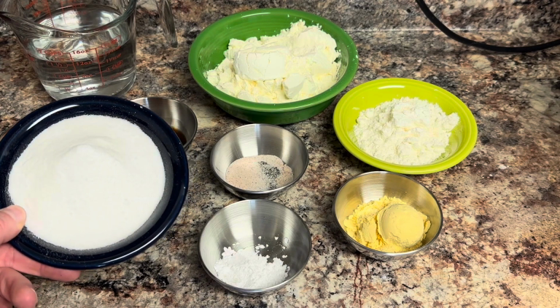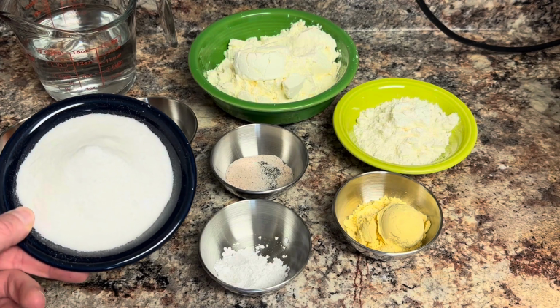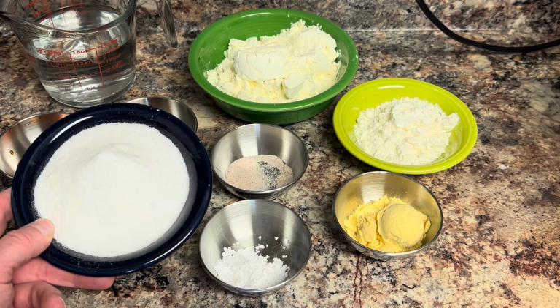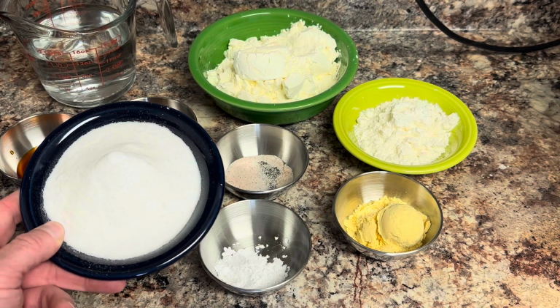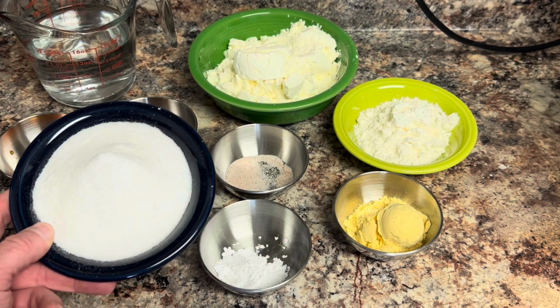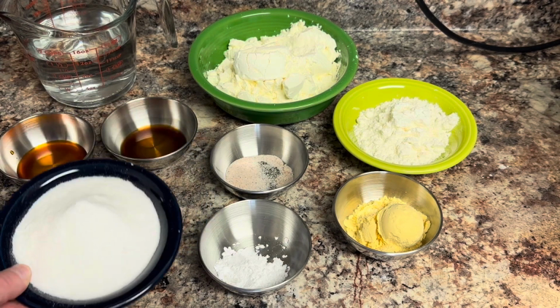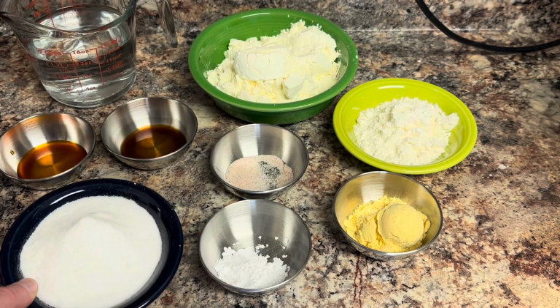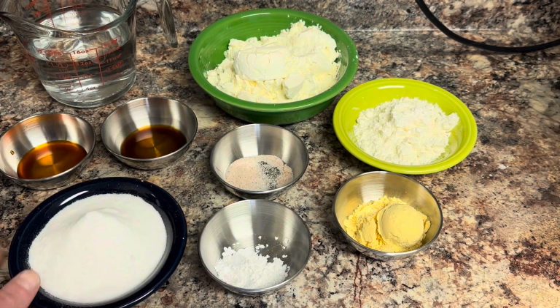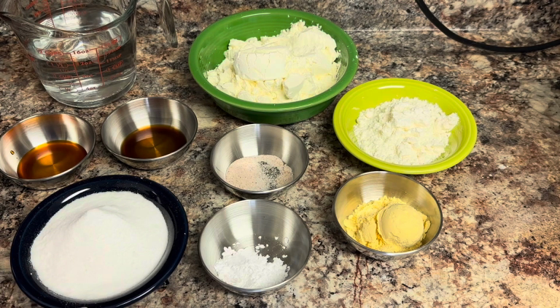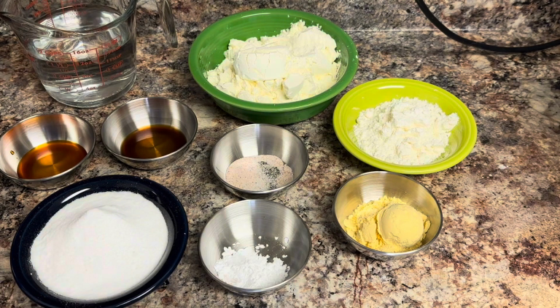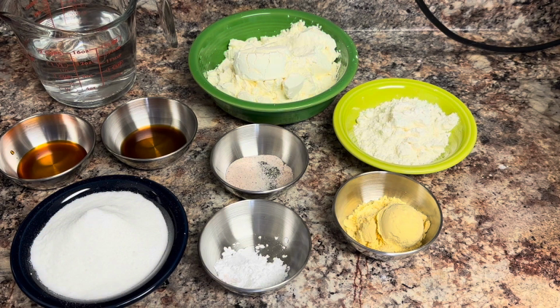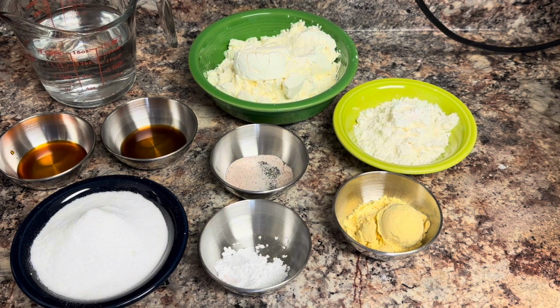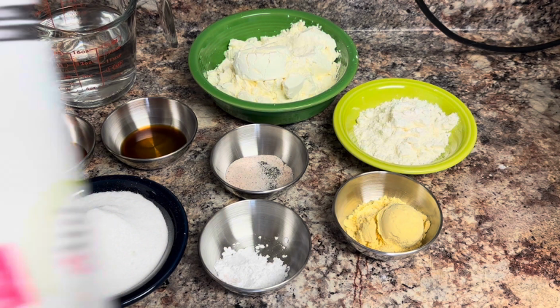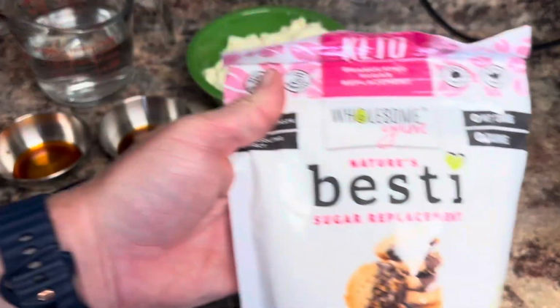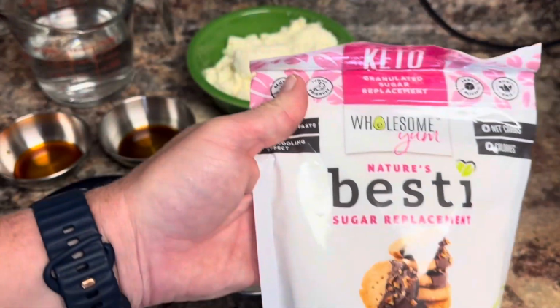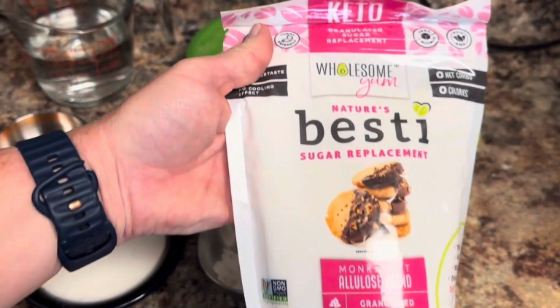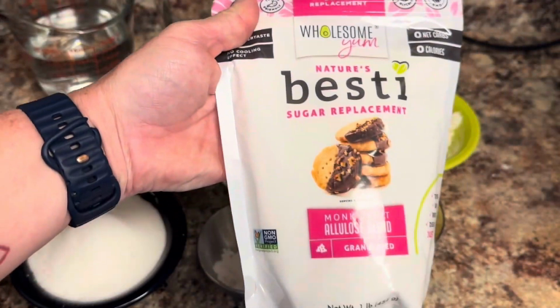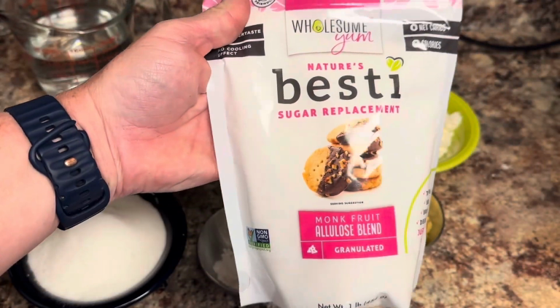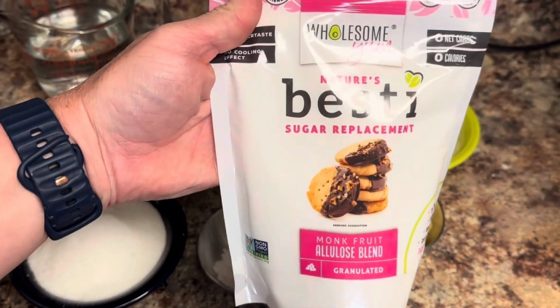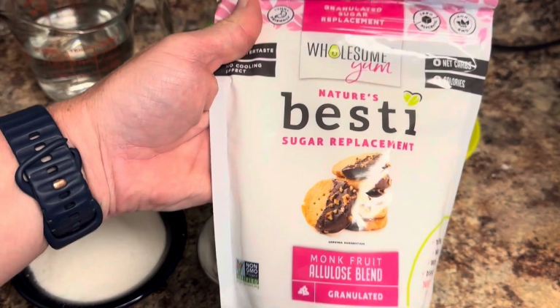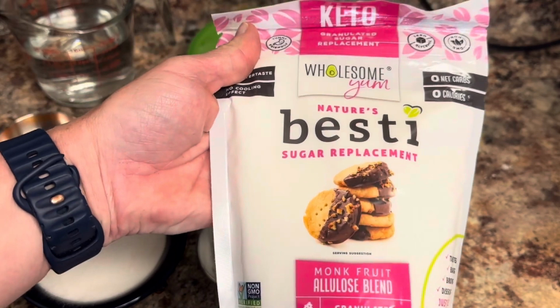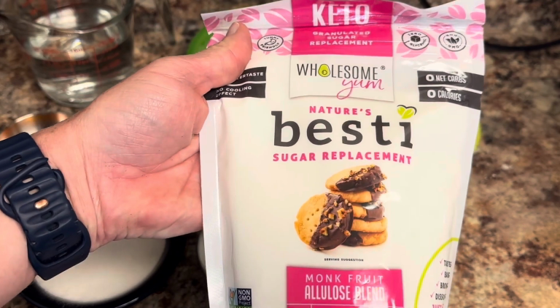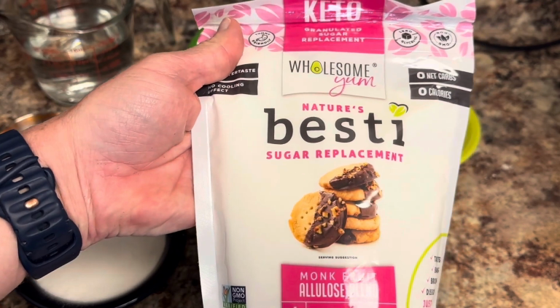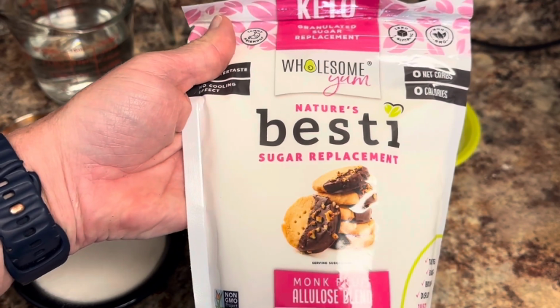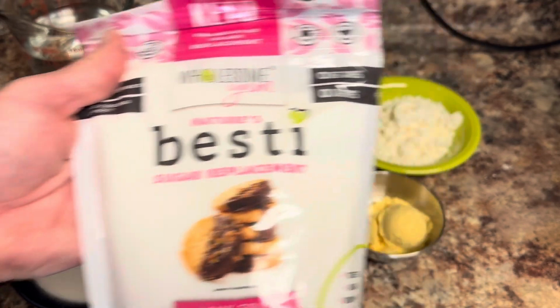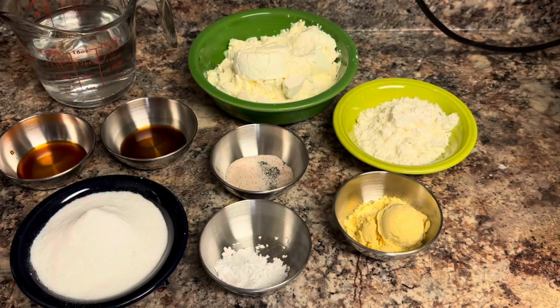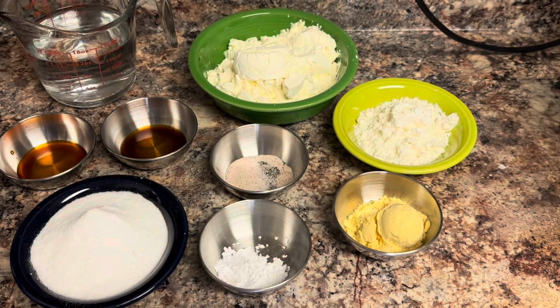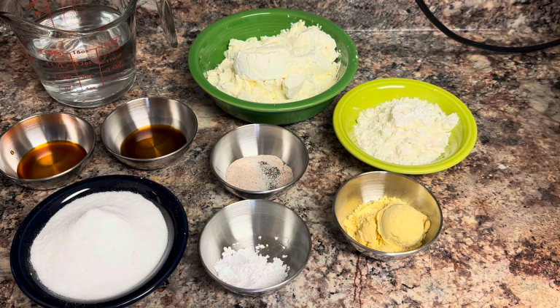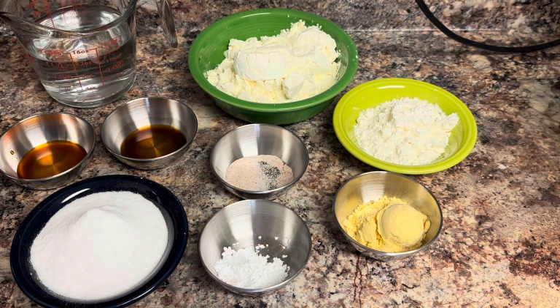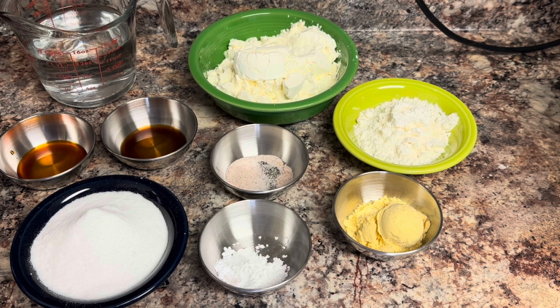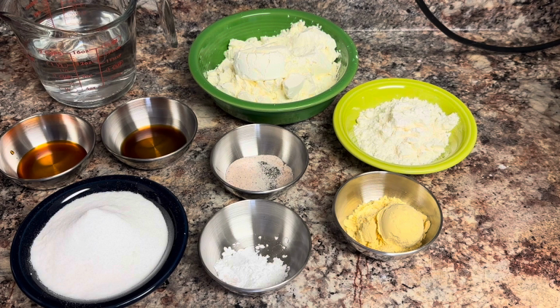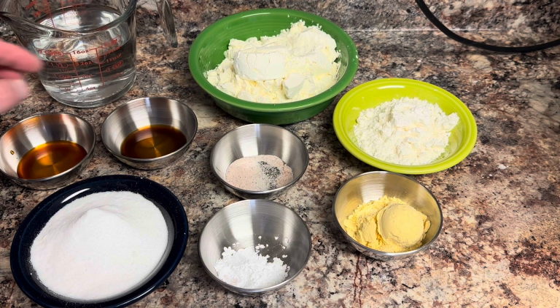I am using an allulose monk fruit brand — it's by Bestie, it's my favorite one. Let me grab the bag and I'll show you what it looks like. This is the bag that I use and I've had good success with it in this recipe. It has no cooling aftertaste, which is awesome.